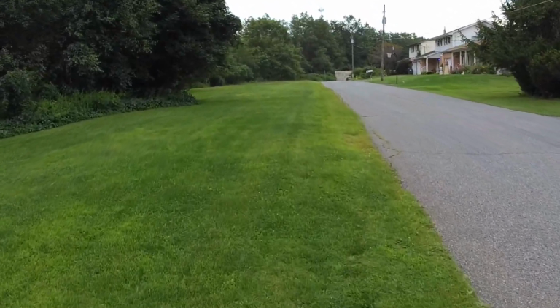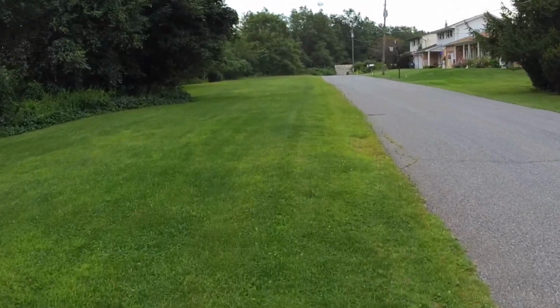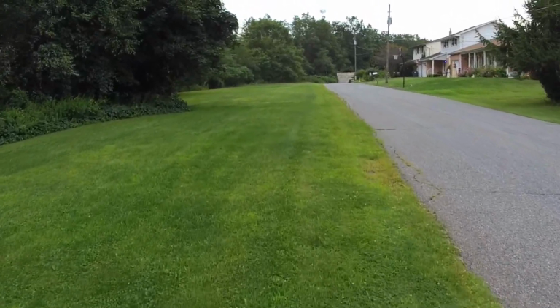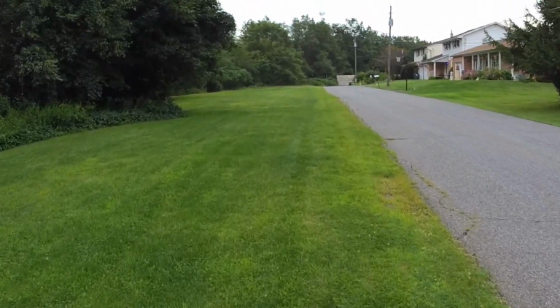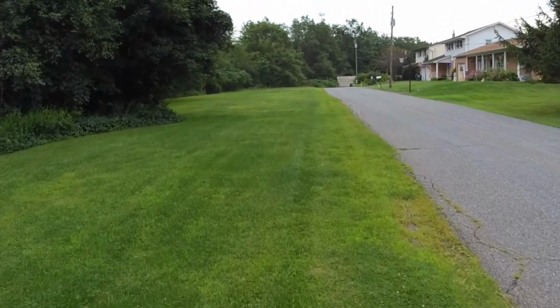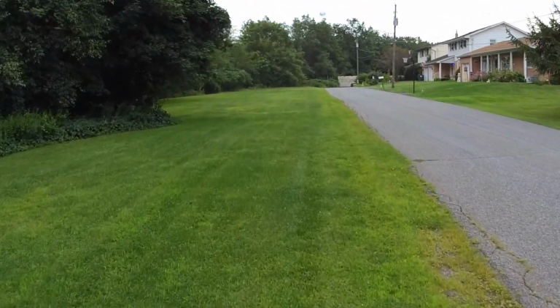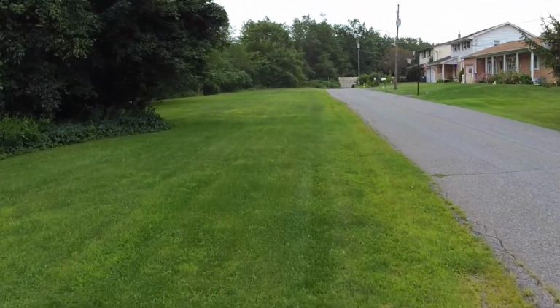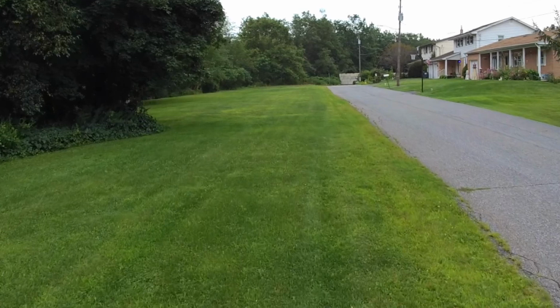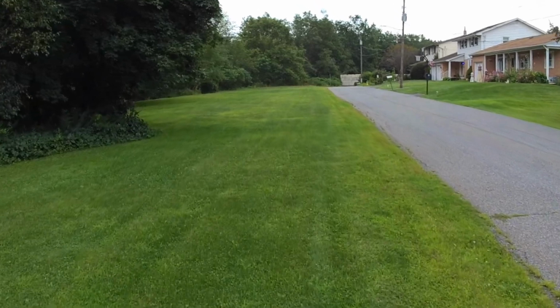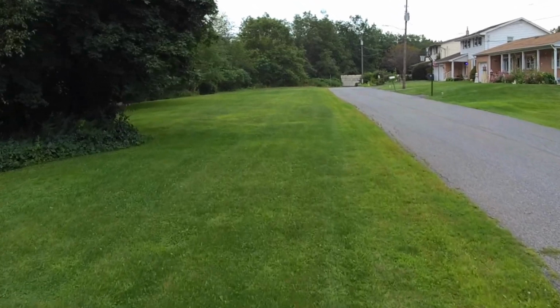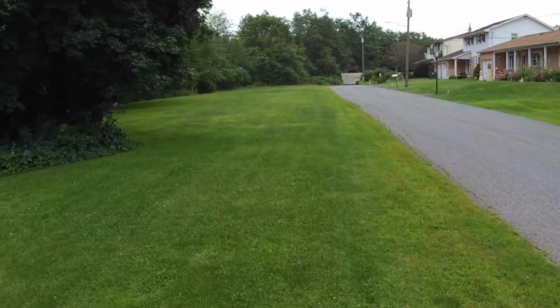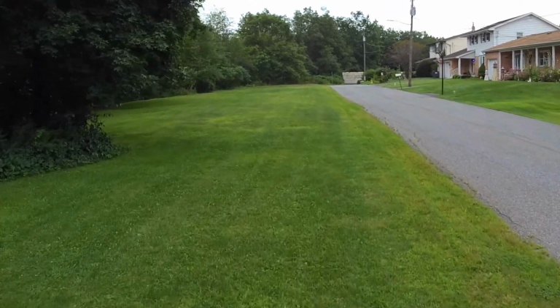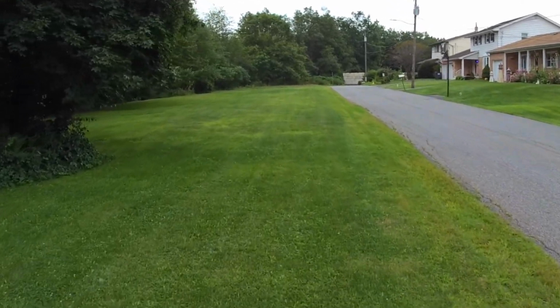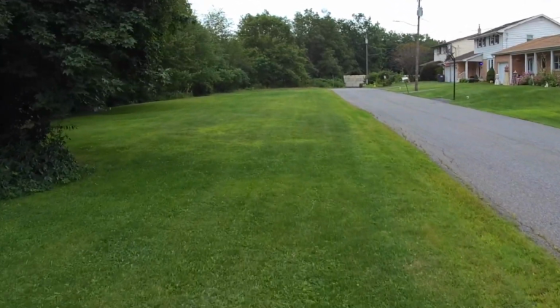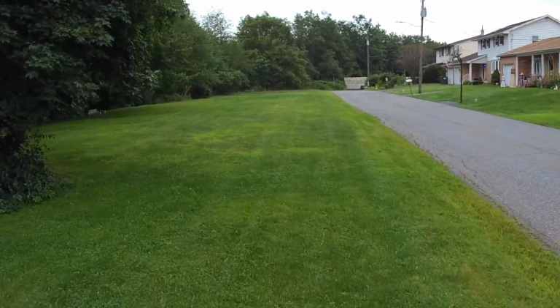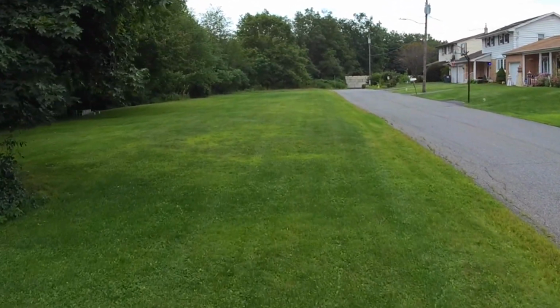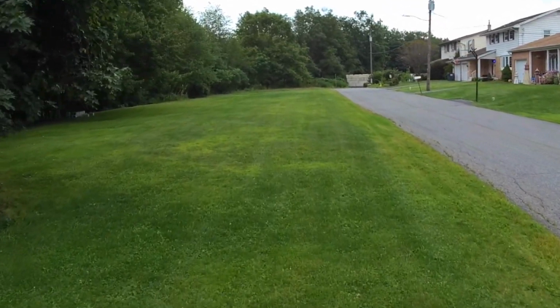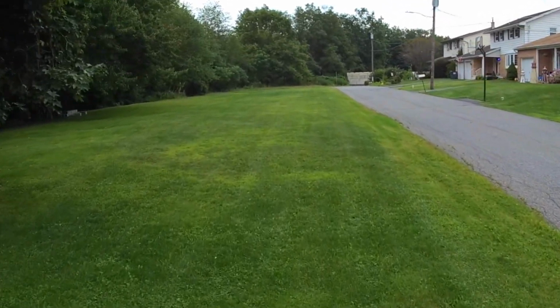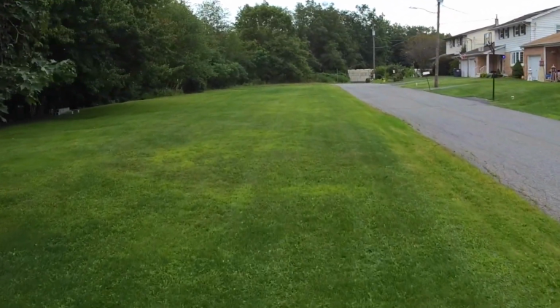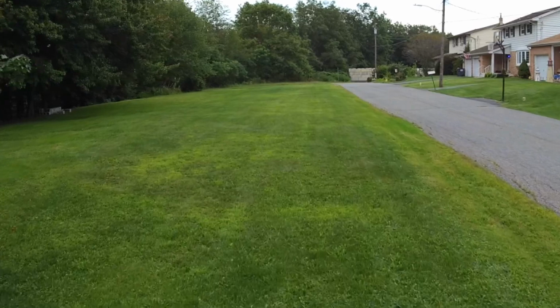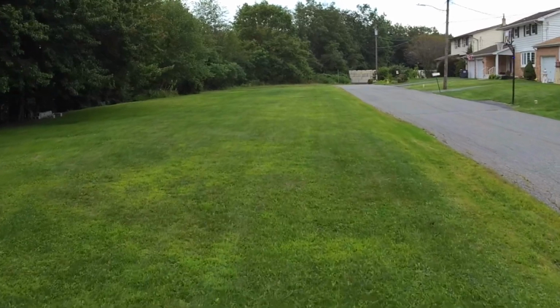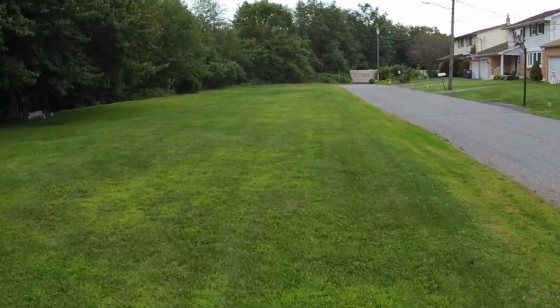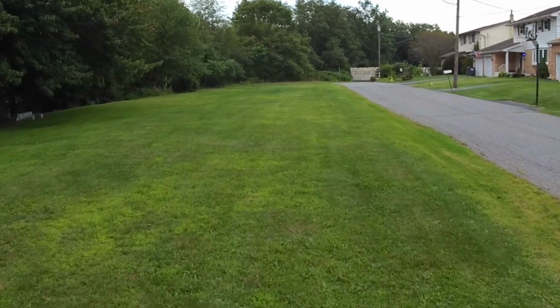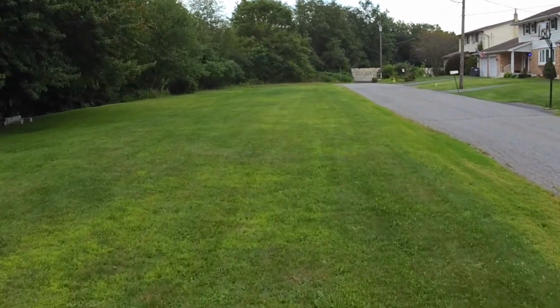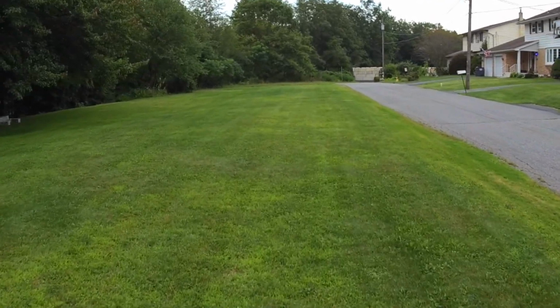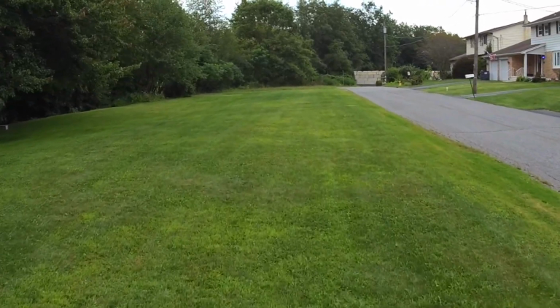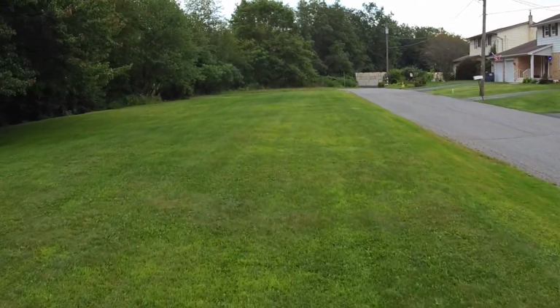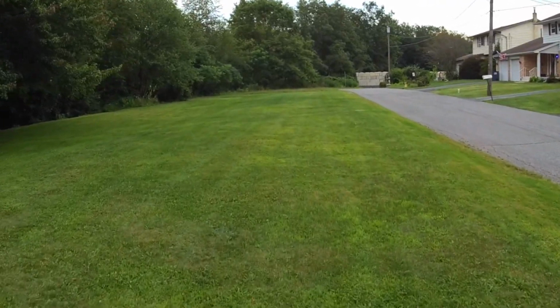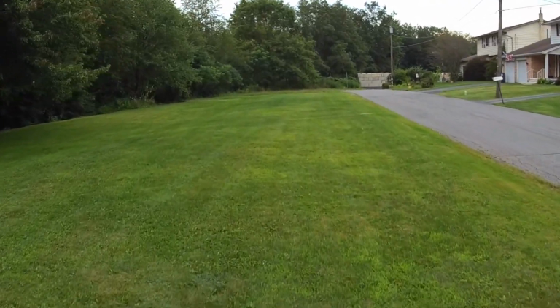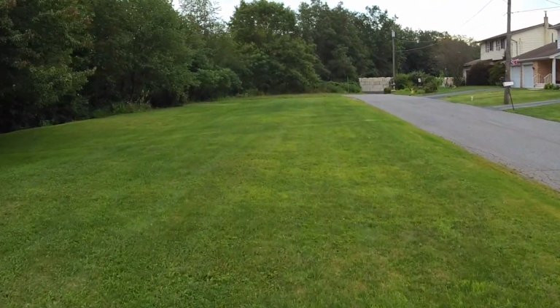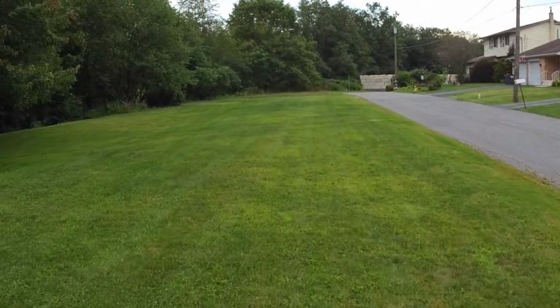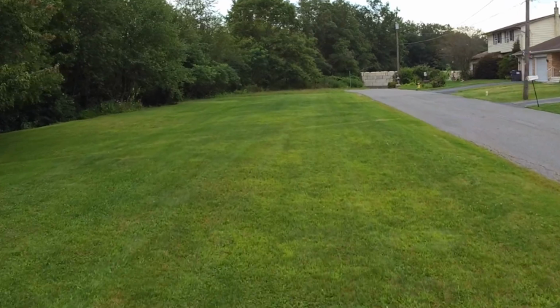Excellent image quality and the thing's small. GPS grabs instantly — I mean, in the house I get GPS, outside it grabs instantly. There are a lot of drones where you've got to kind of stand around and wait for a GPS lock.